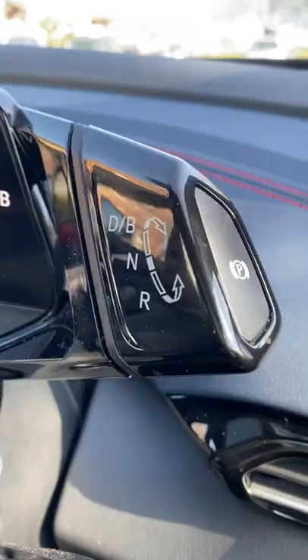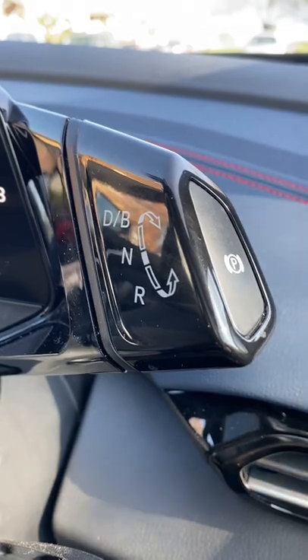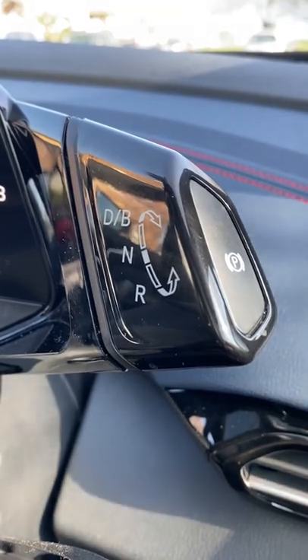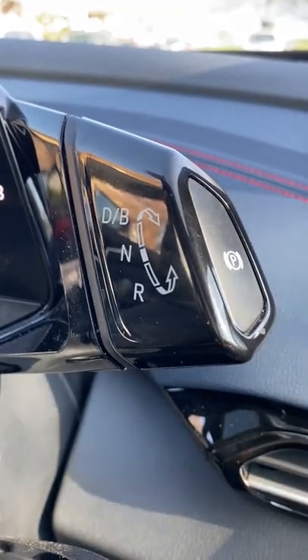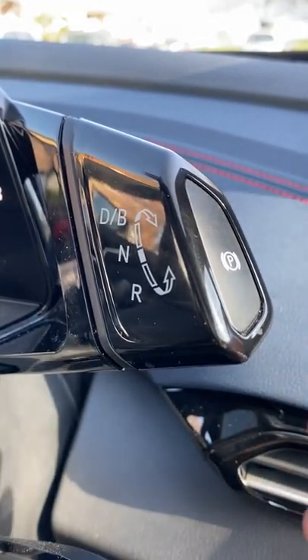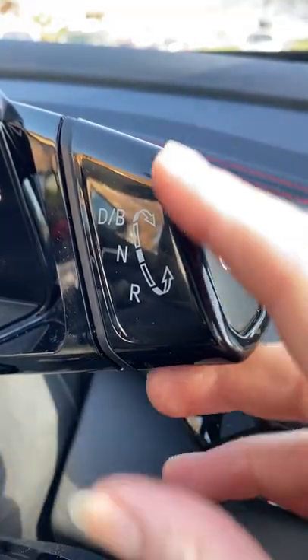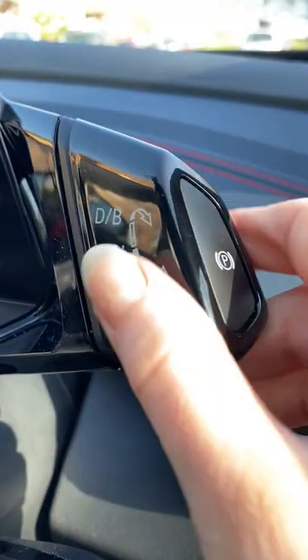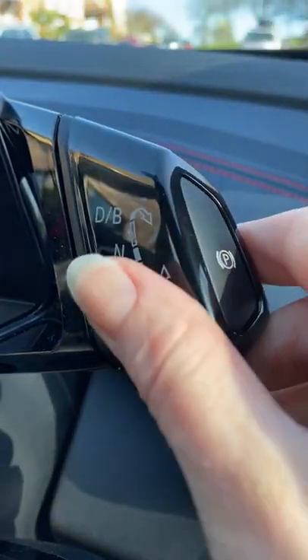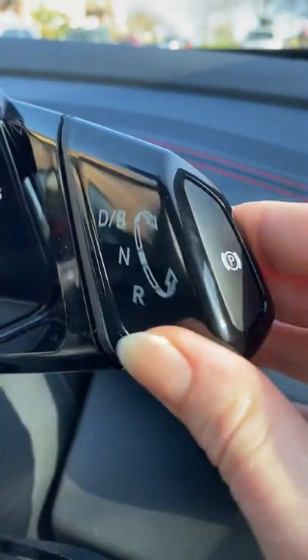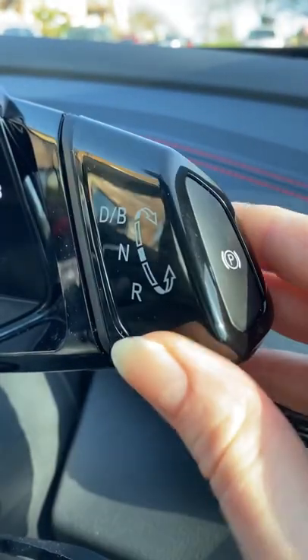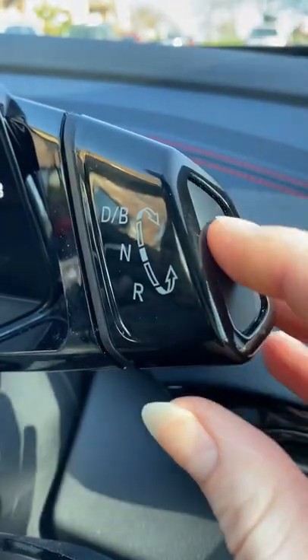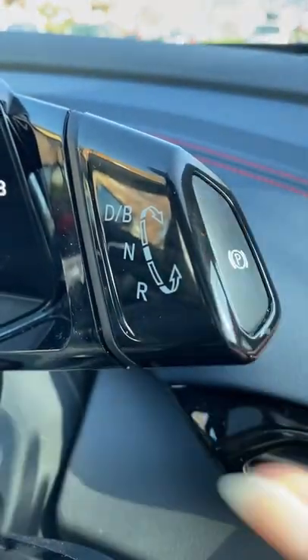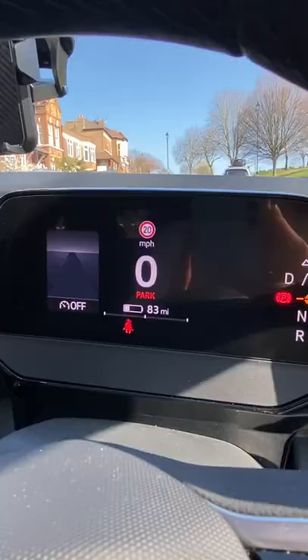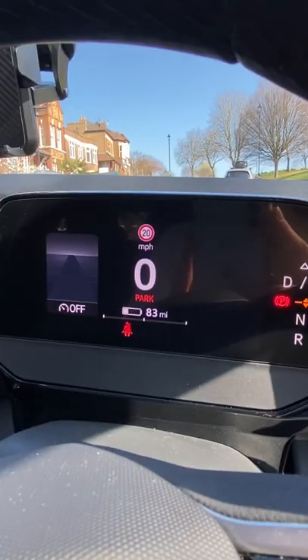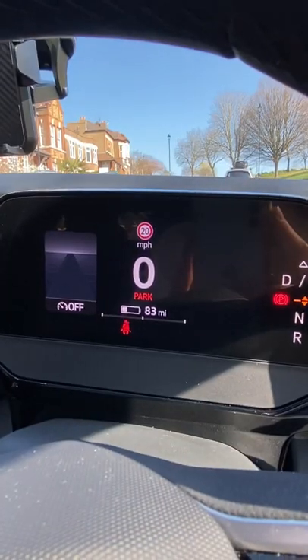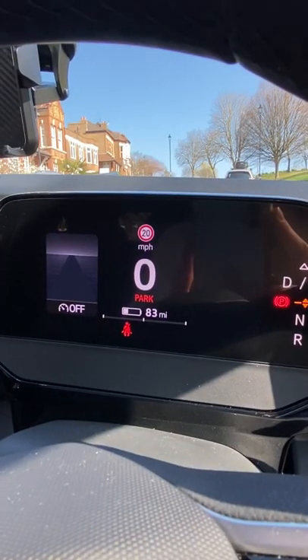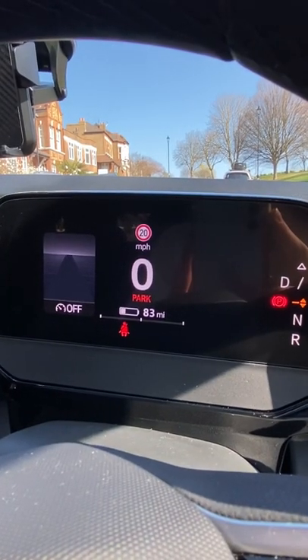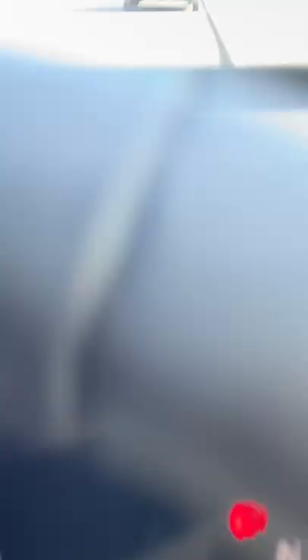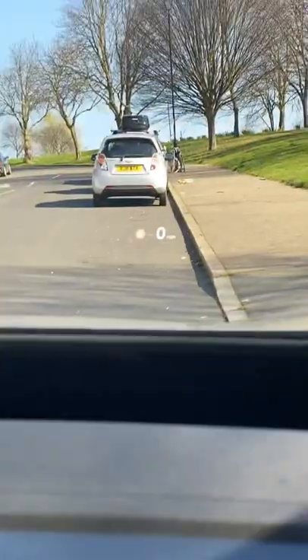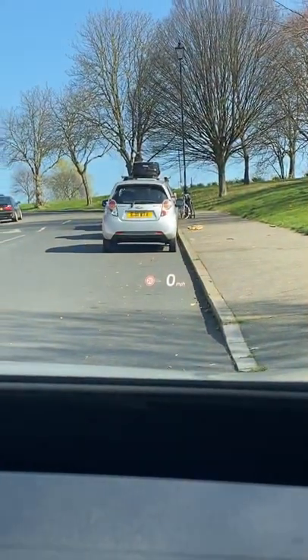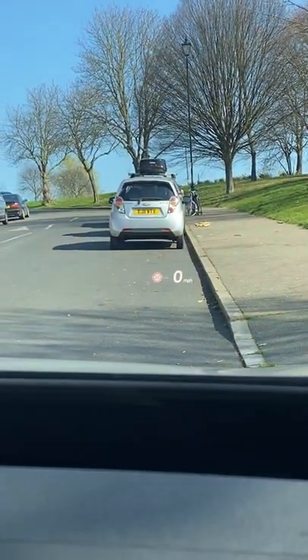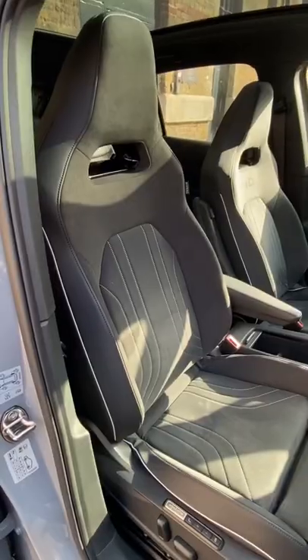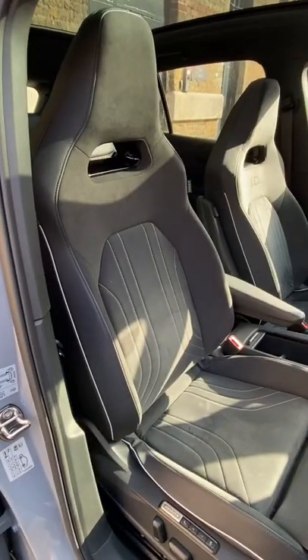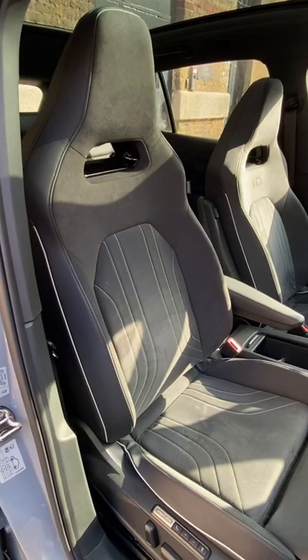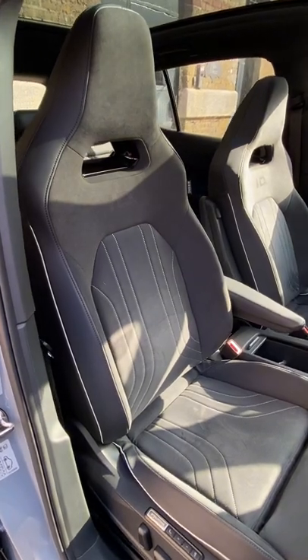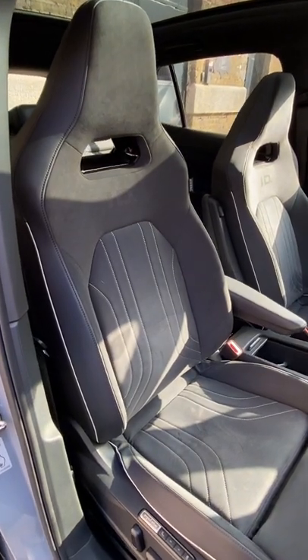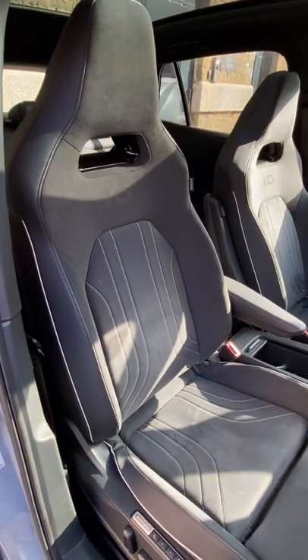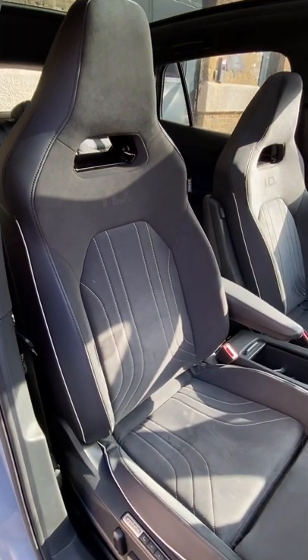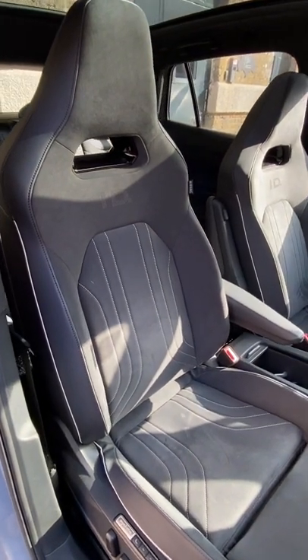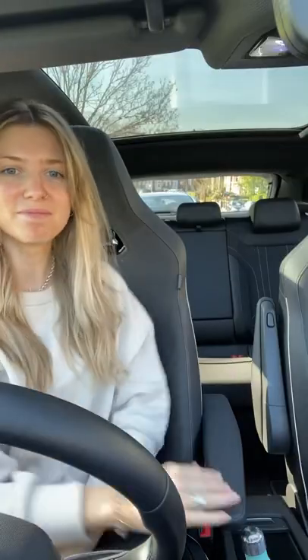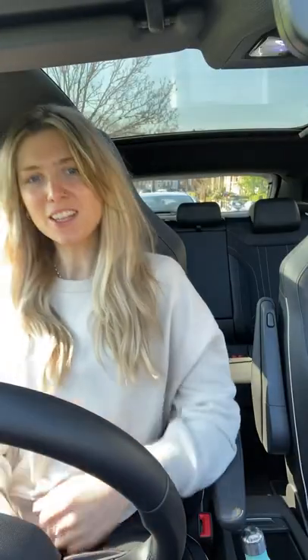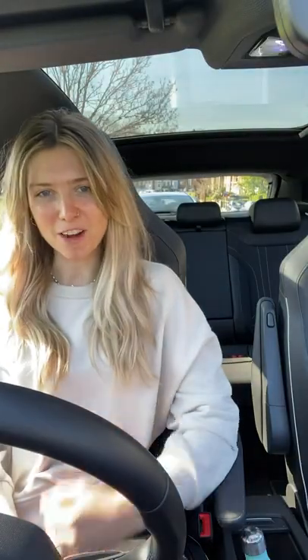Instead of a gear stick, you have a handy rotary selector for drive, reverse and park. Who needs an instrument cluster when you have a built-in heads-up display? The seats are so comfortable, and what makes it better is you've got an armrest.